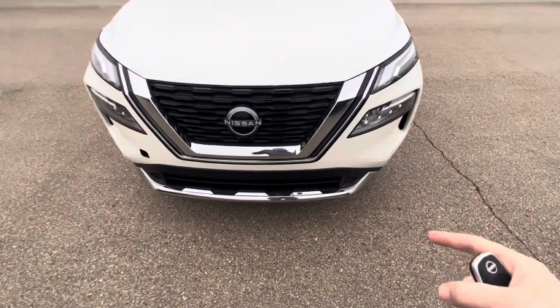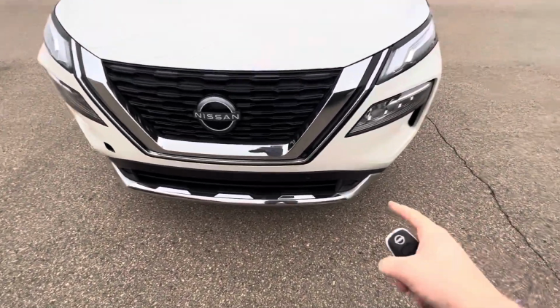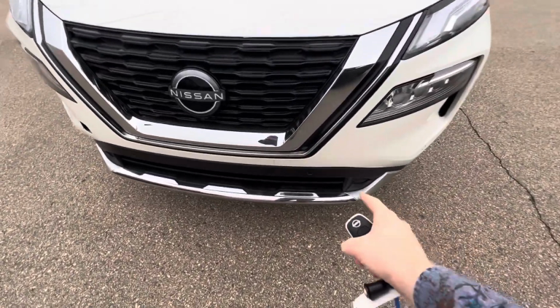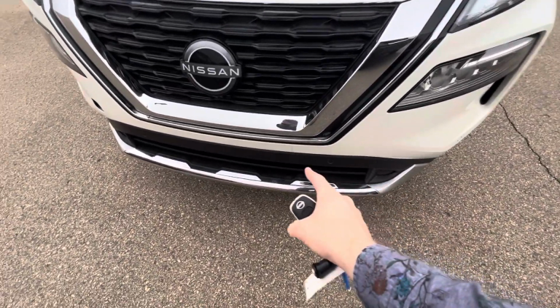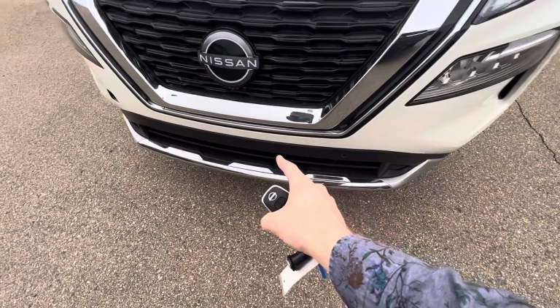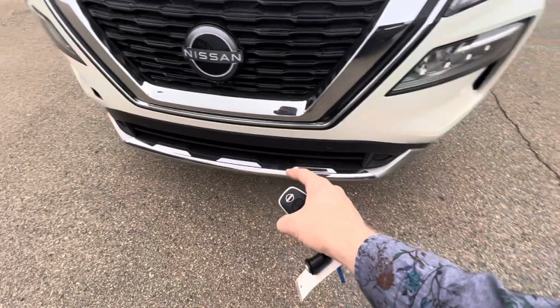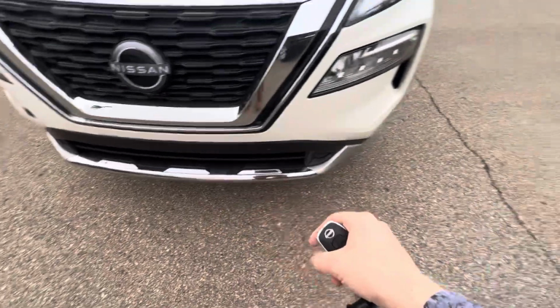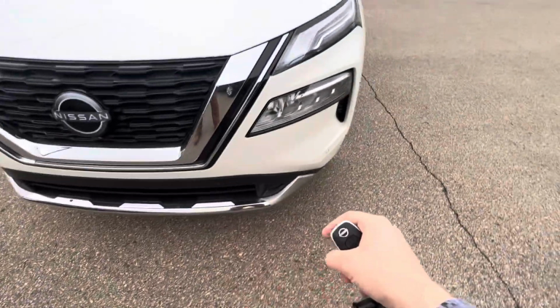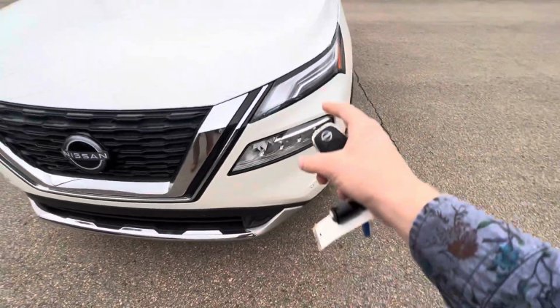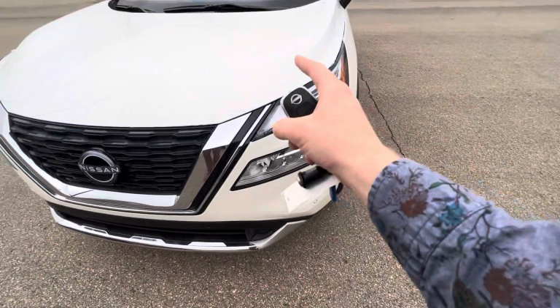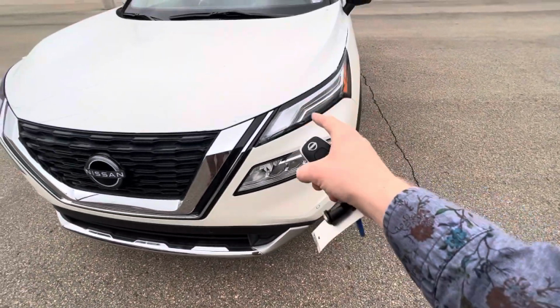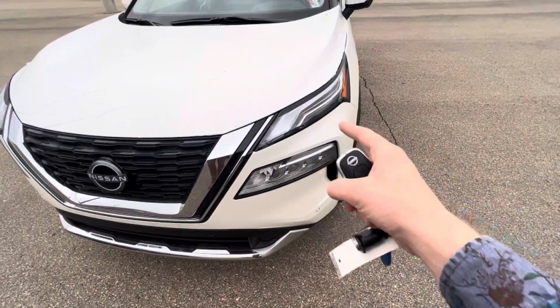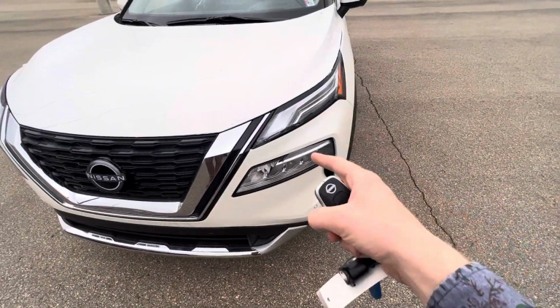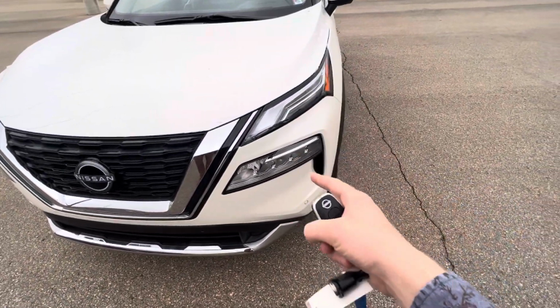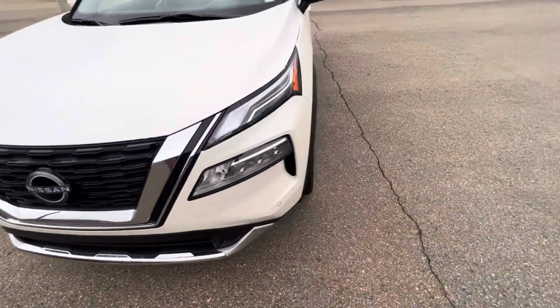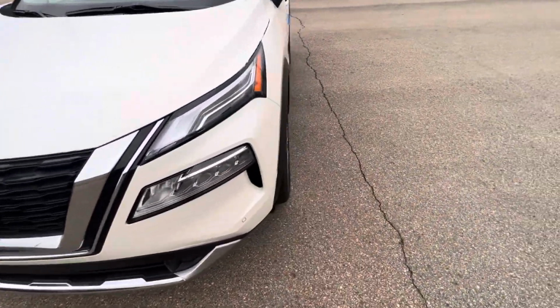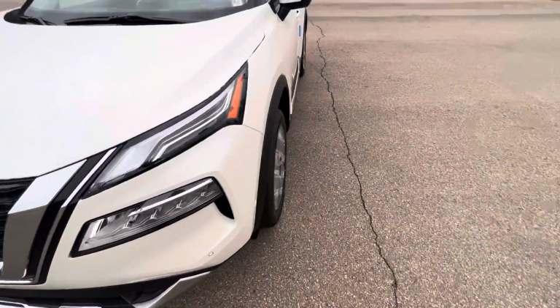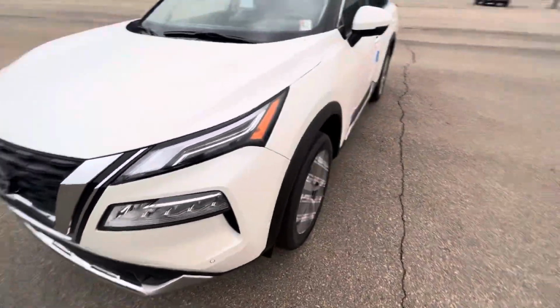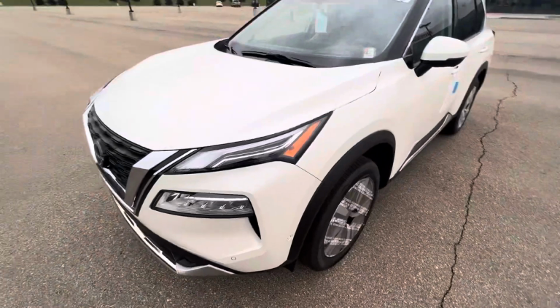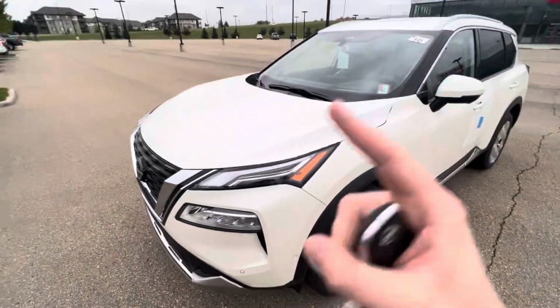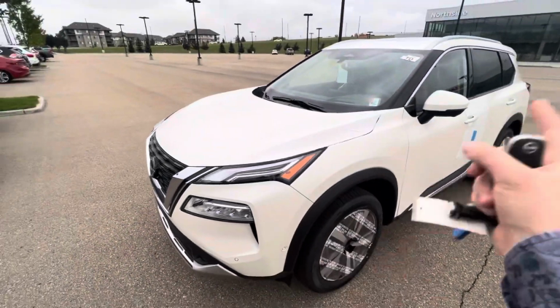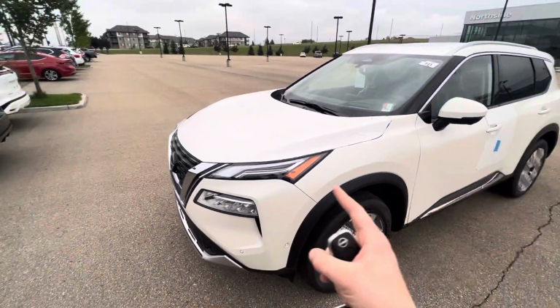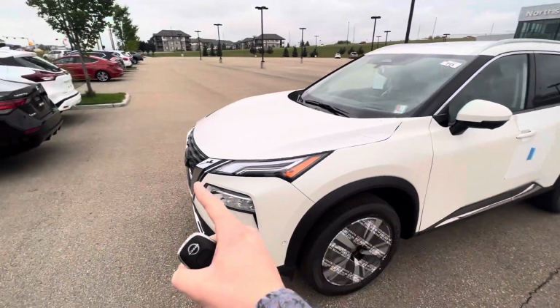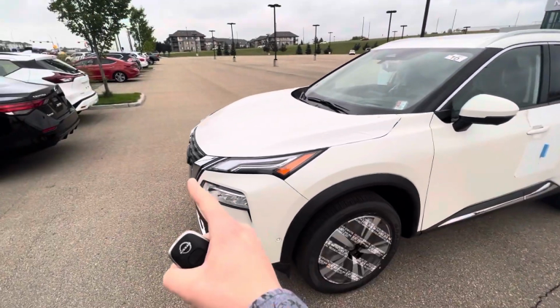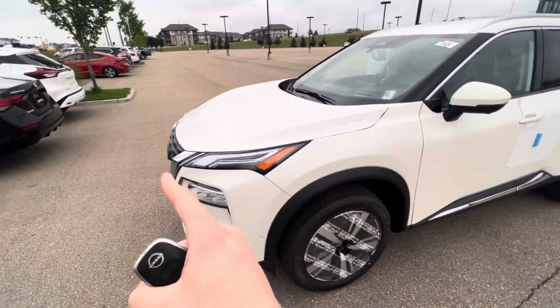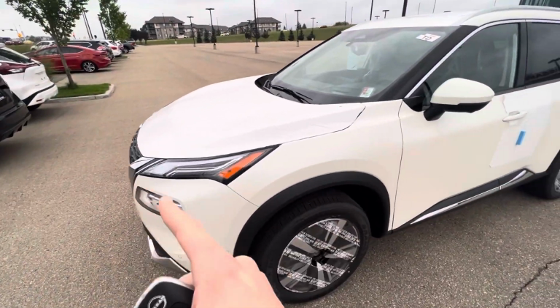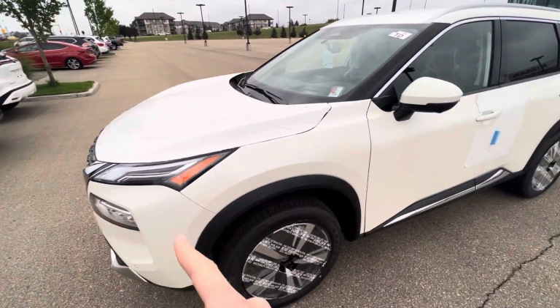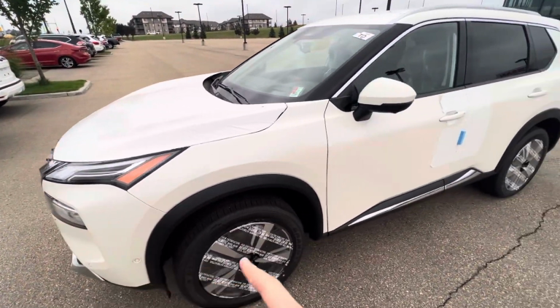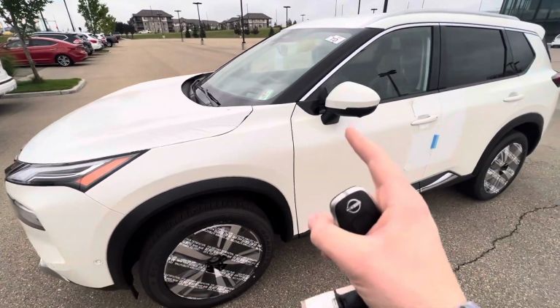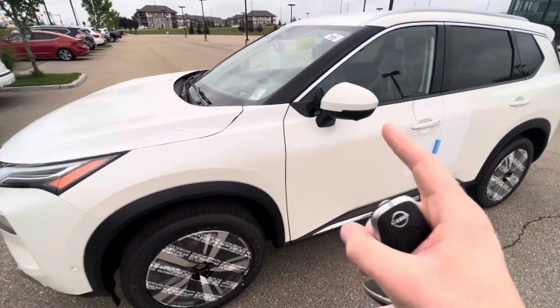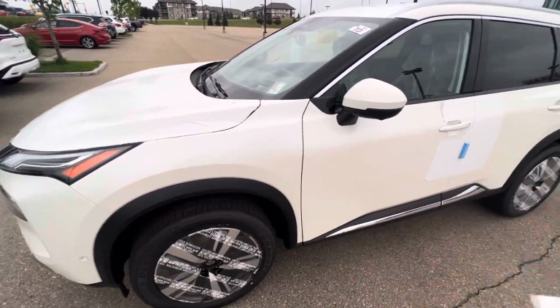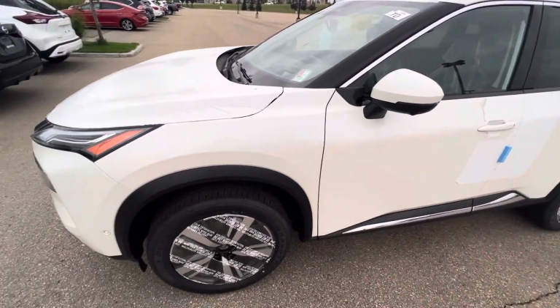You're going to have front parking sensors. You're also going to have some LED headlights and daytime running lights. You've got cameras all around the vehicle — there's one right below the front radar, one on each mirror, and one in the back.